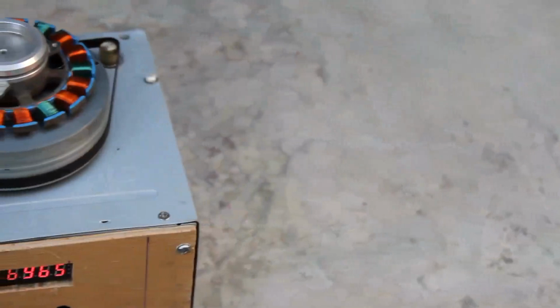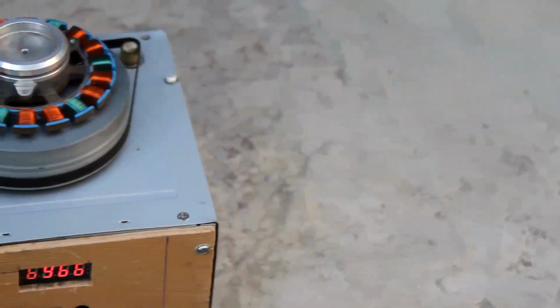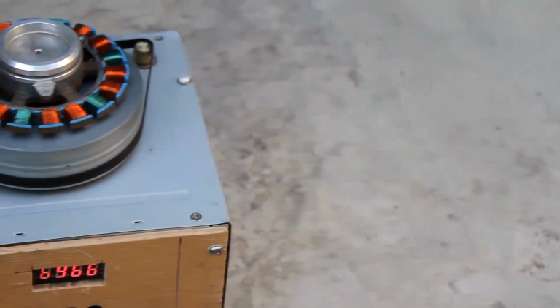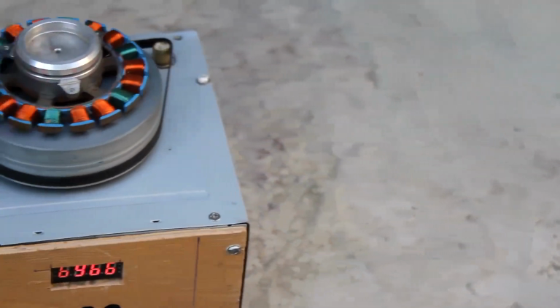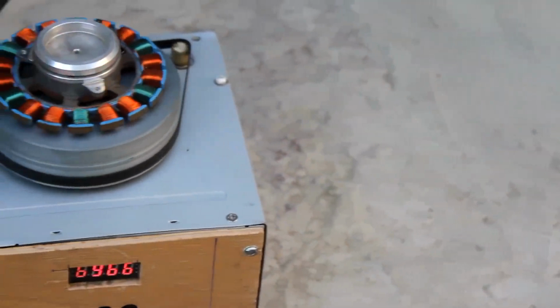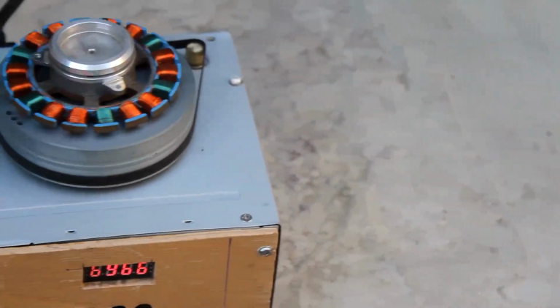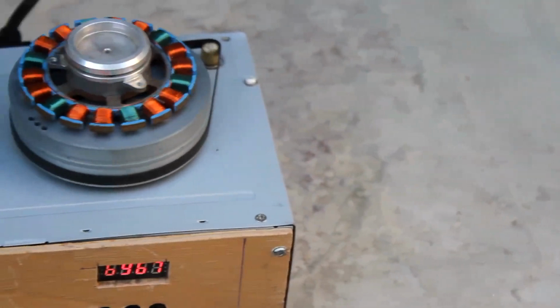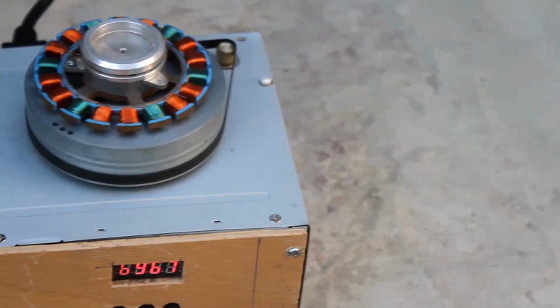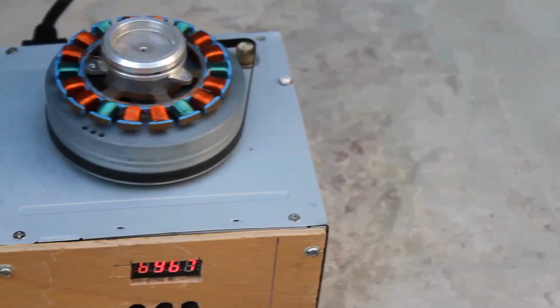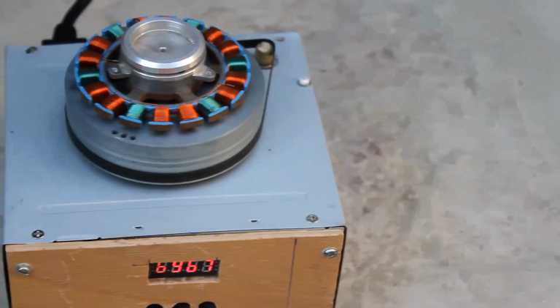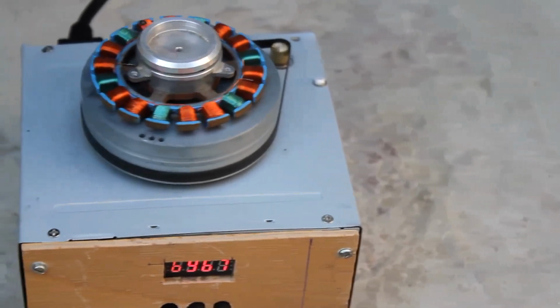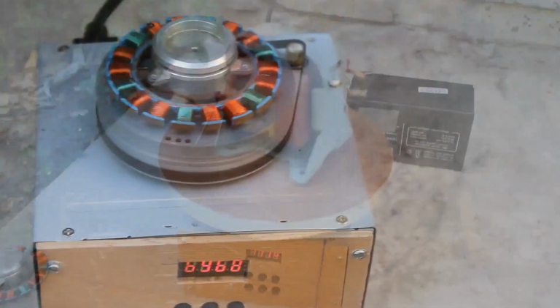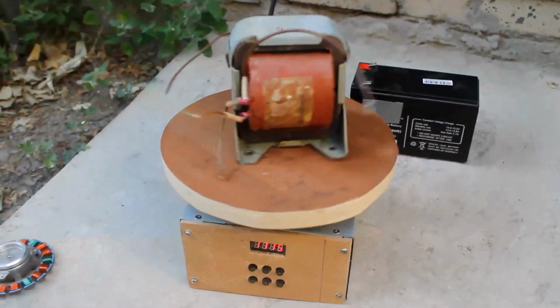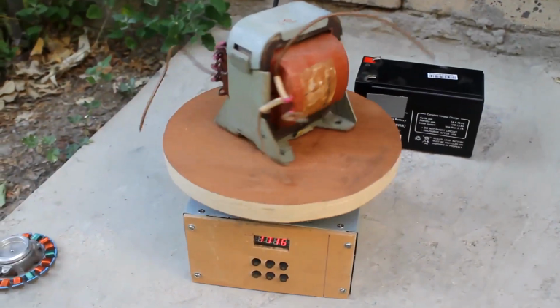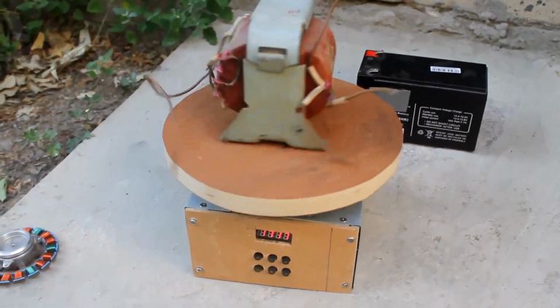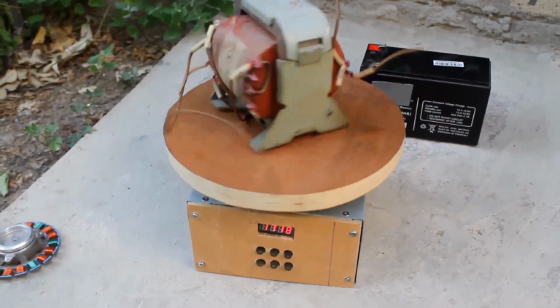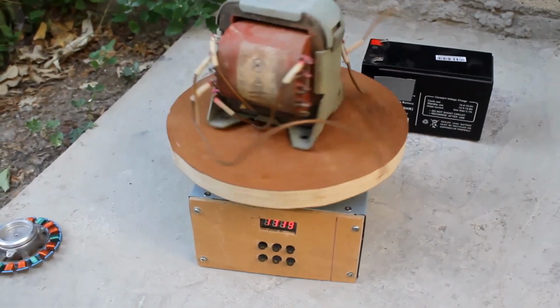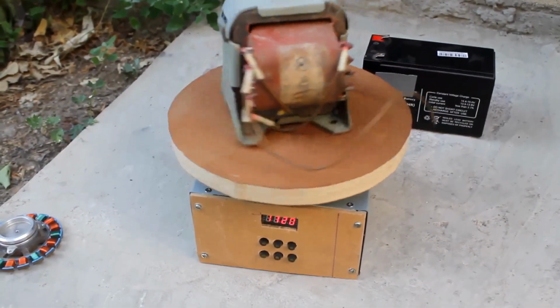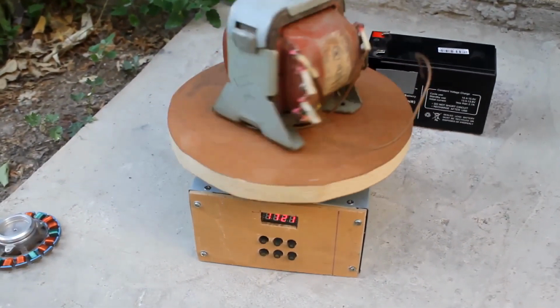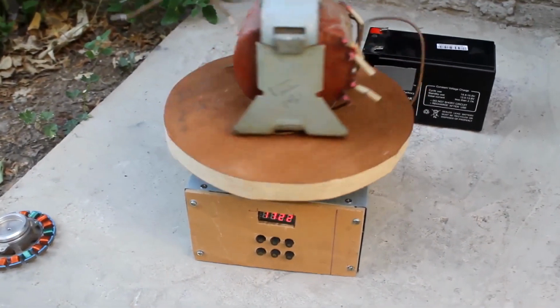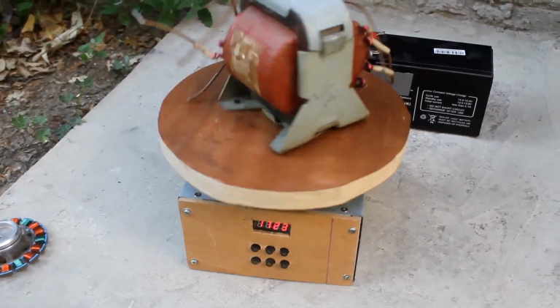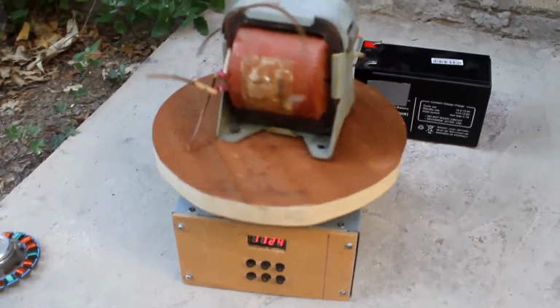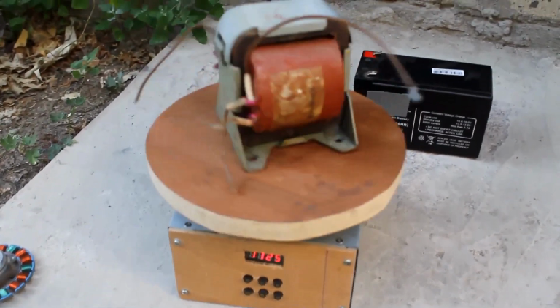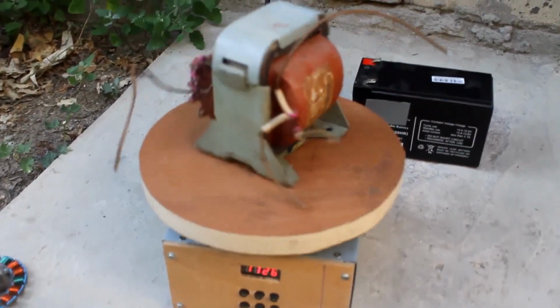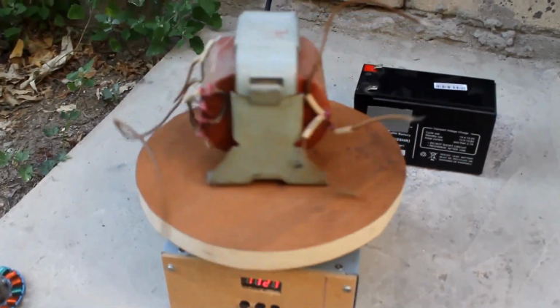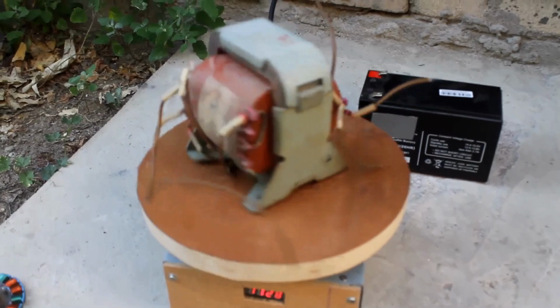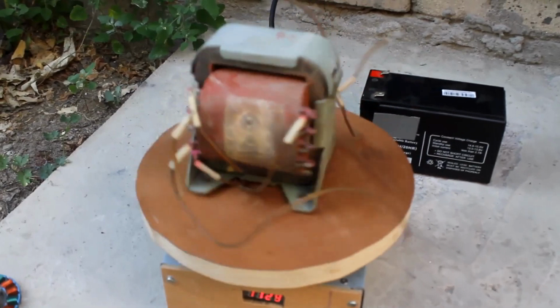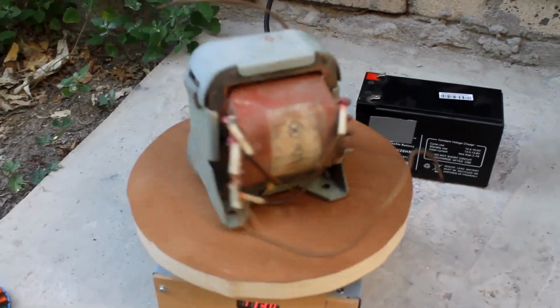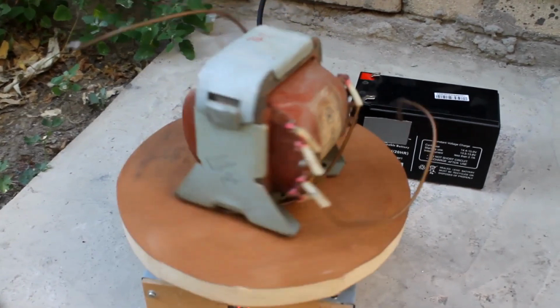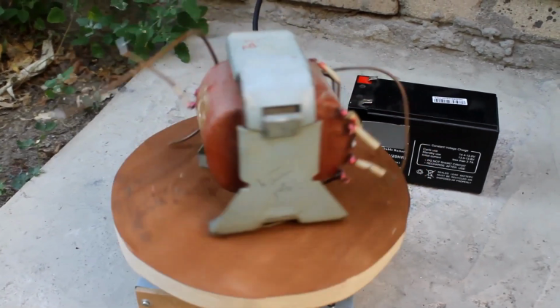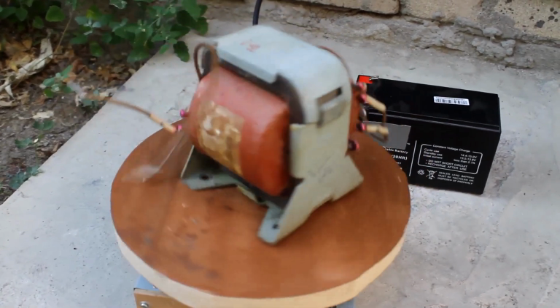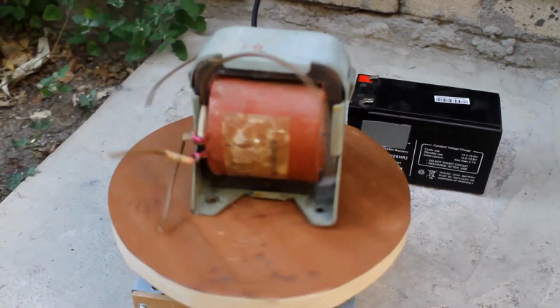The system works completely silently and without unnecessary vibrations. And thanks to a large torque, the table can rotate the load with a weight of up to 5kg.